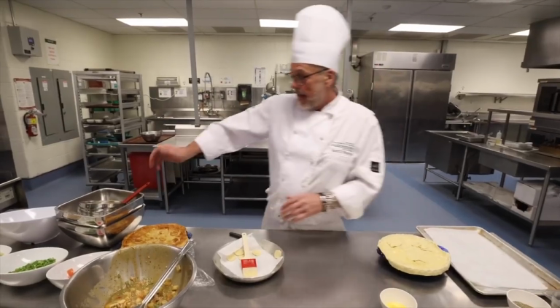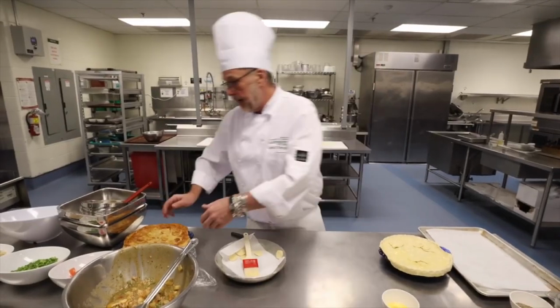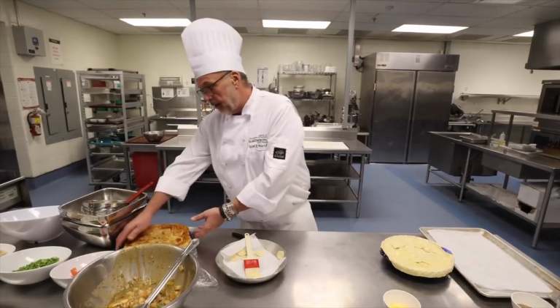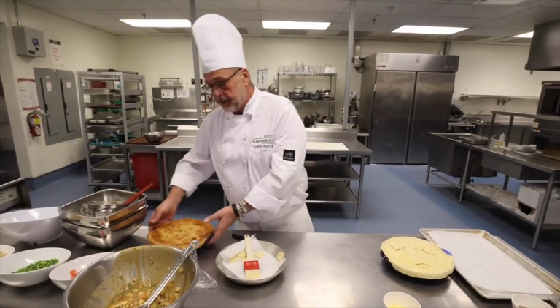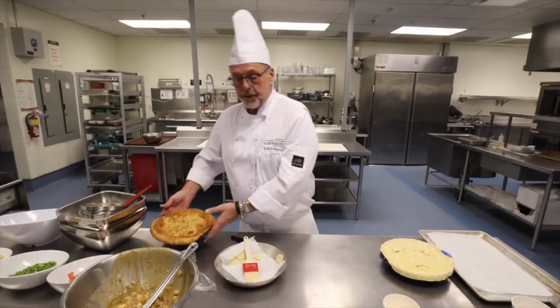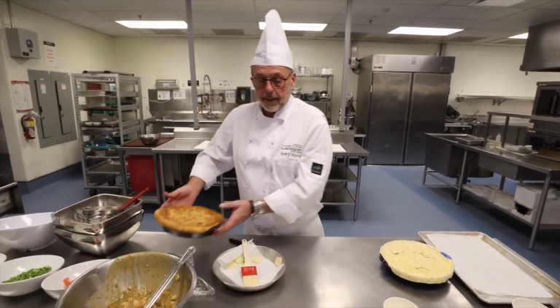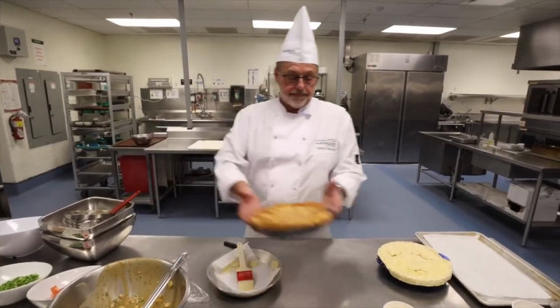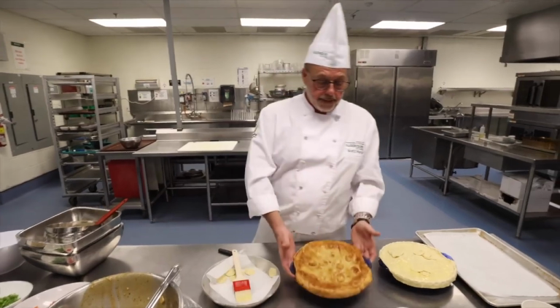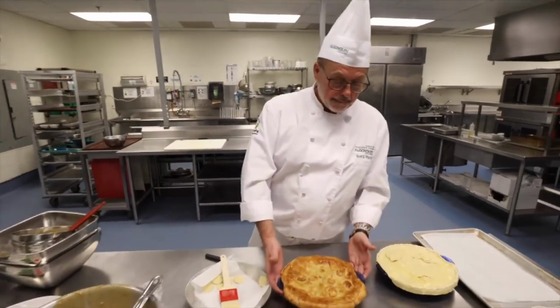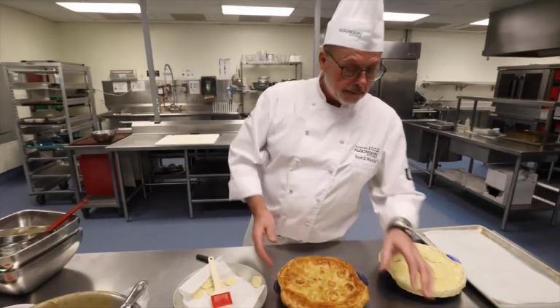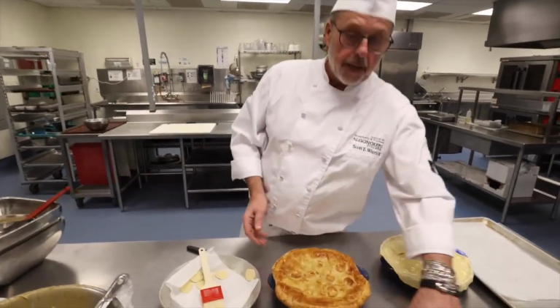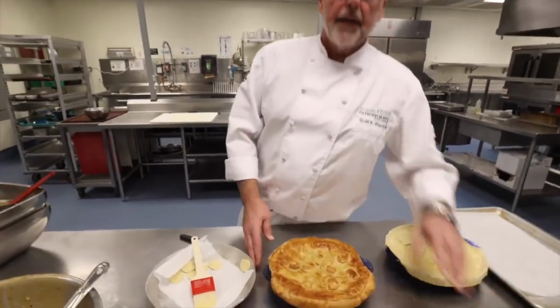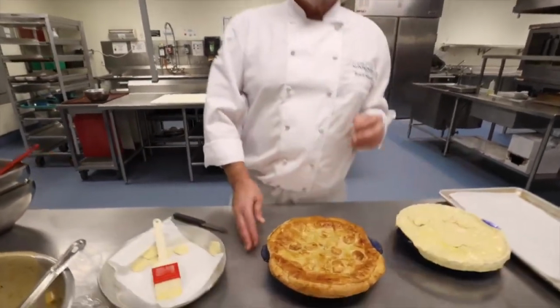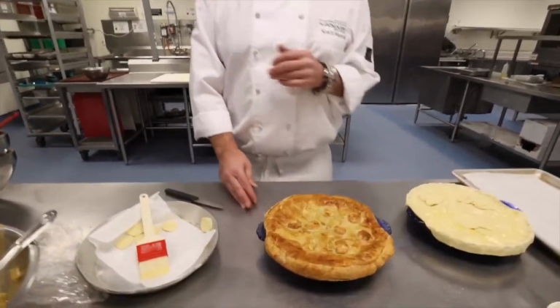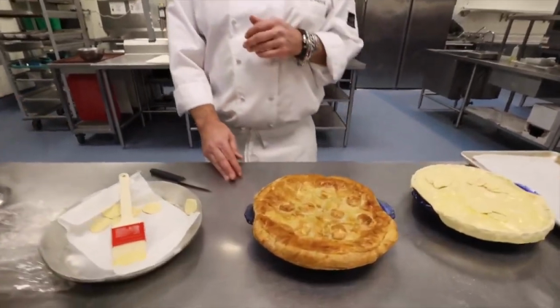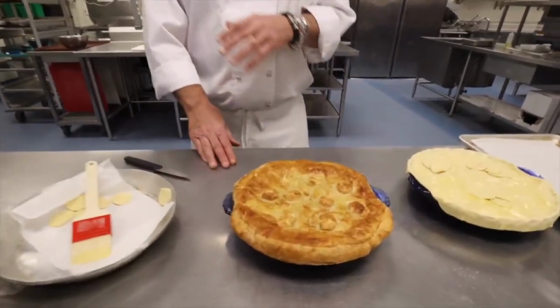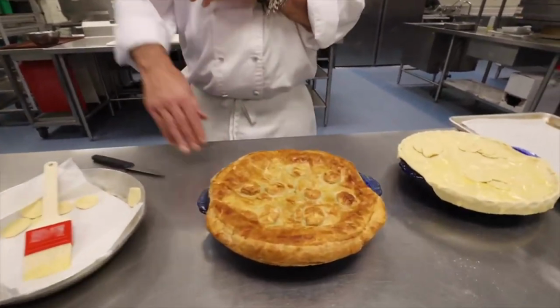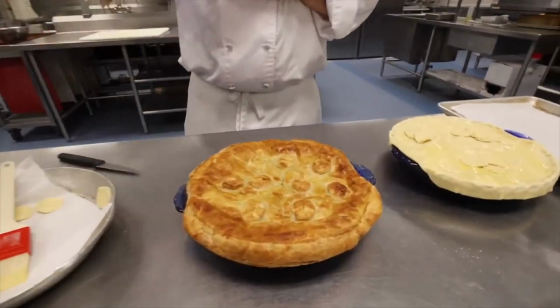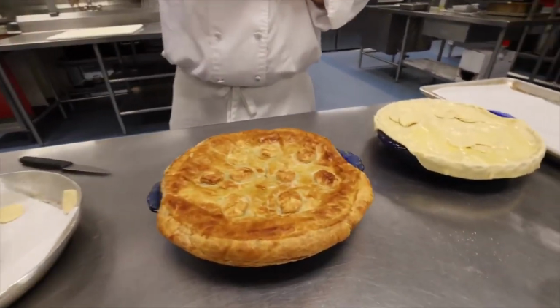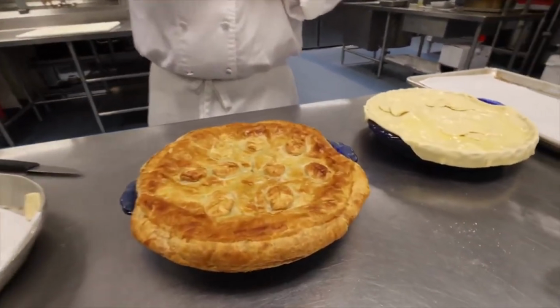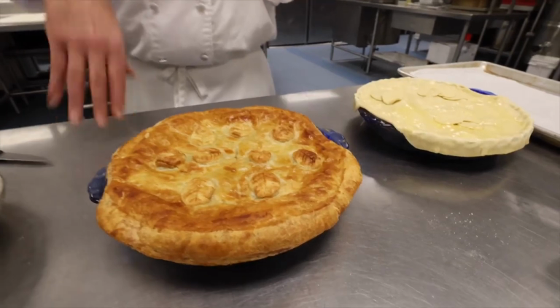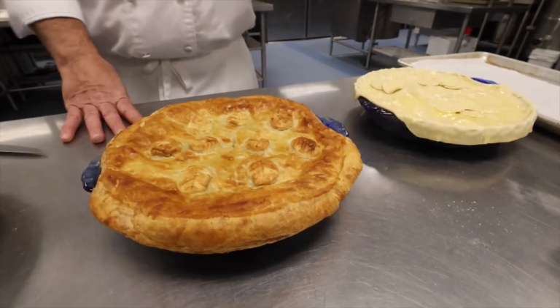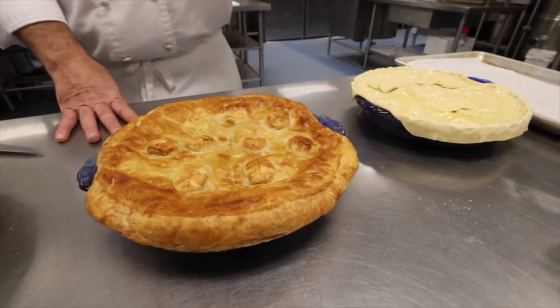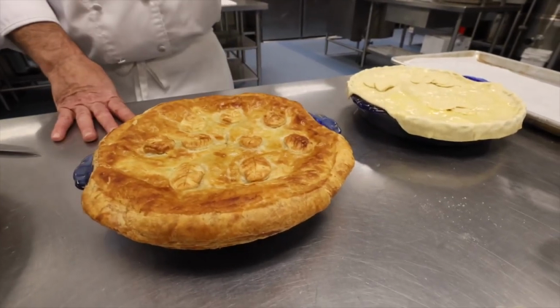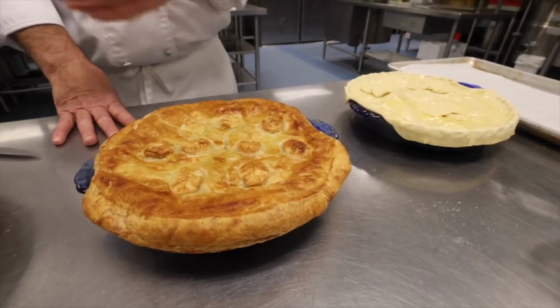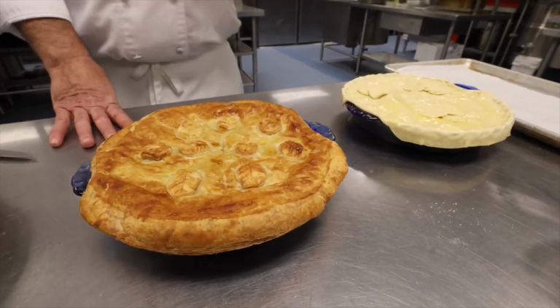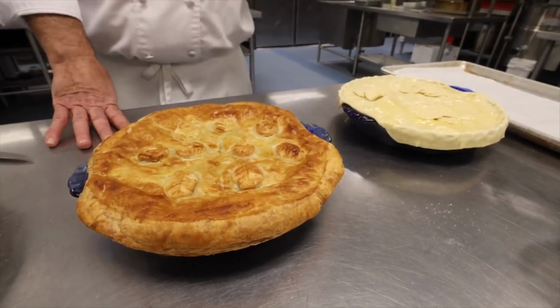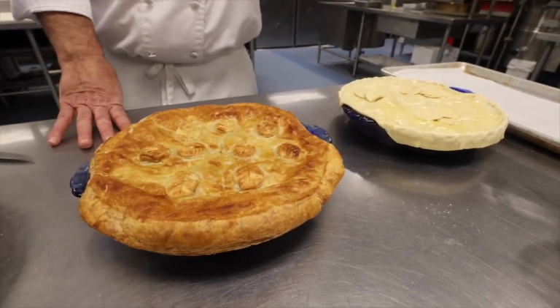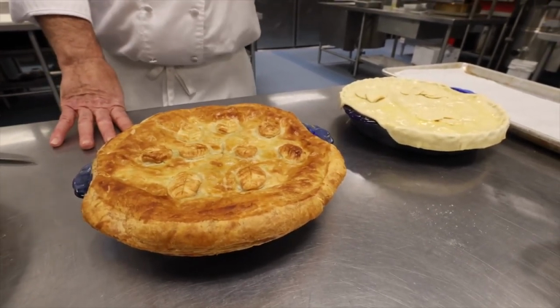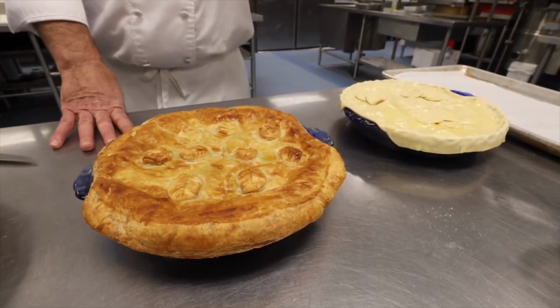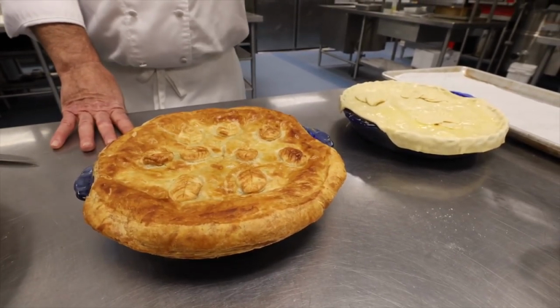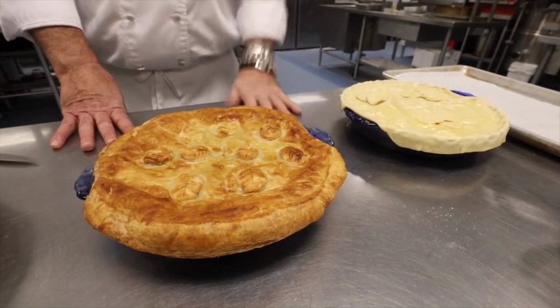And here is the finished product that your family is going to enjoy the day after Christmas. Or you can freeze all these ingredients, pull it out, make it Boxing Day, make it New Year's Day — whatever. It's all good.